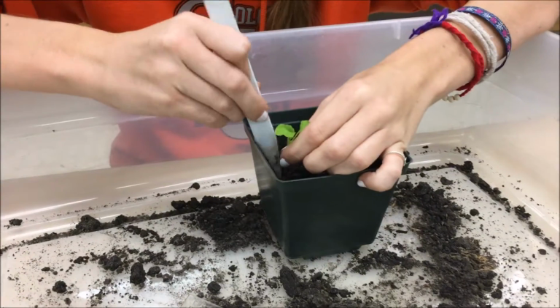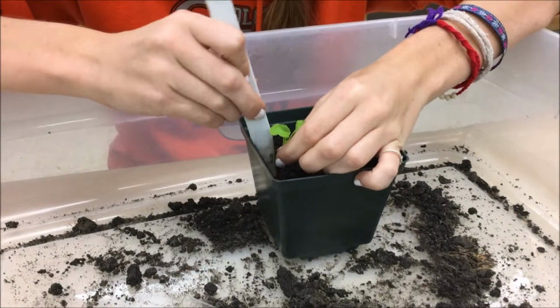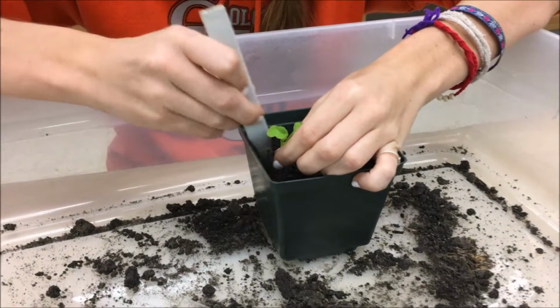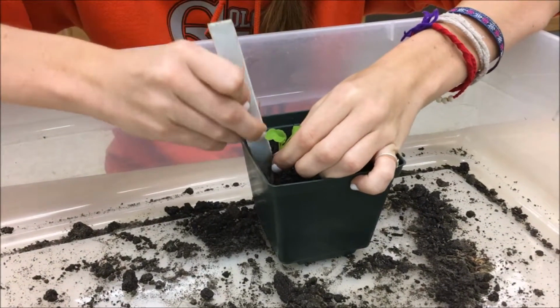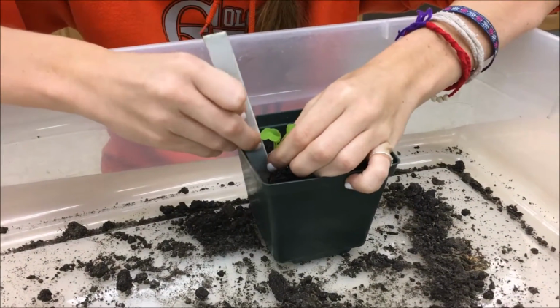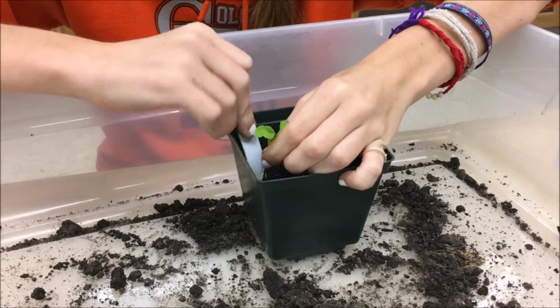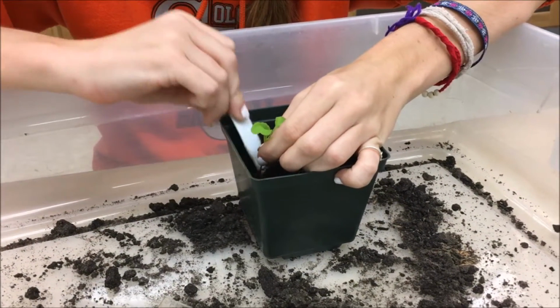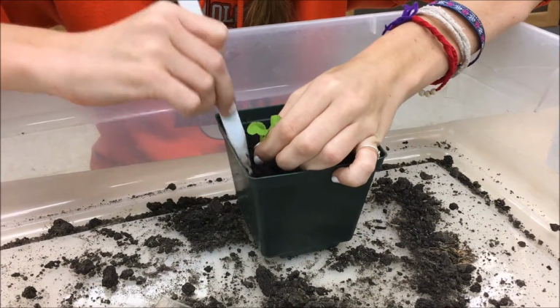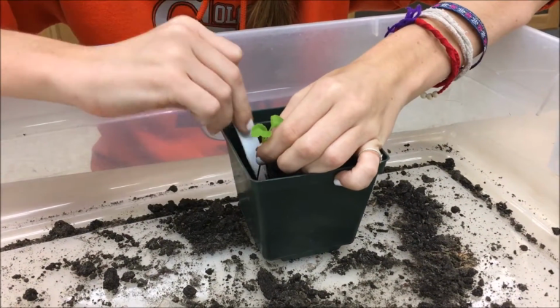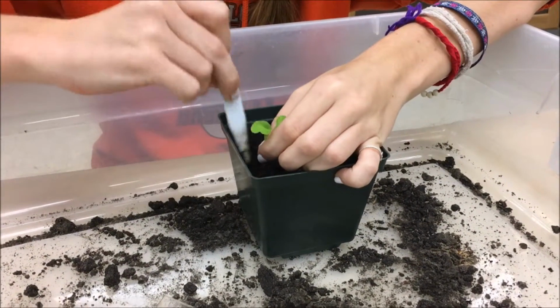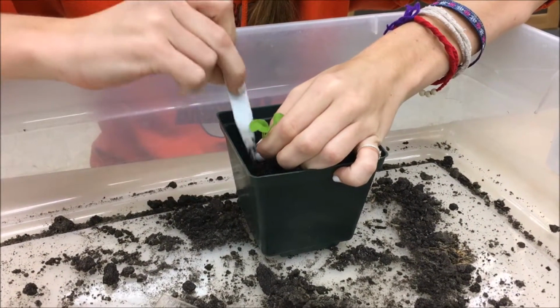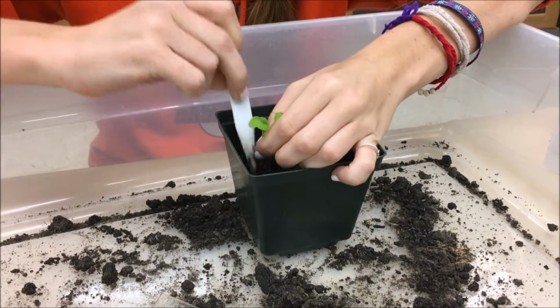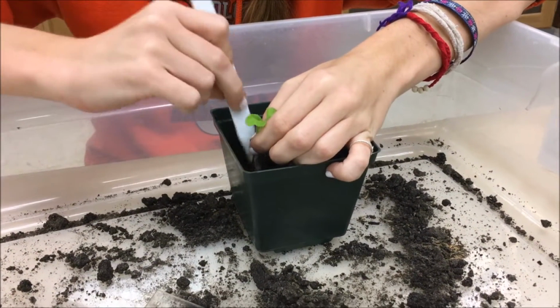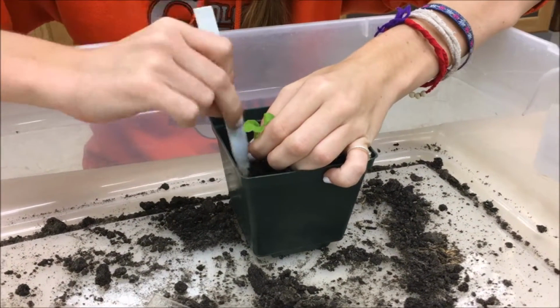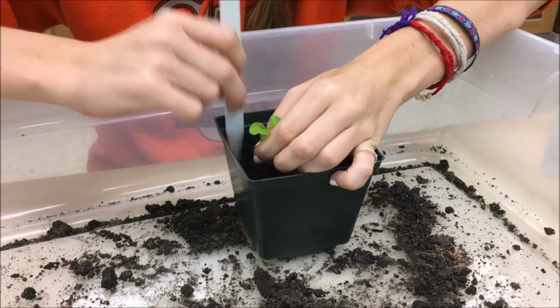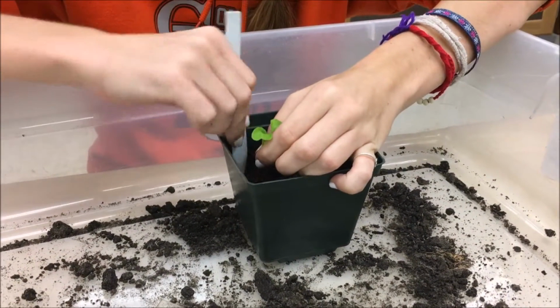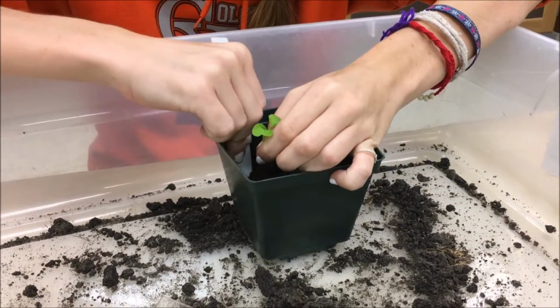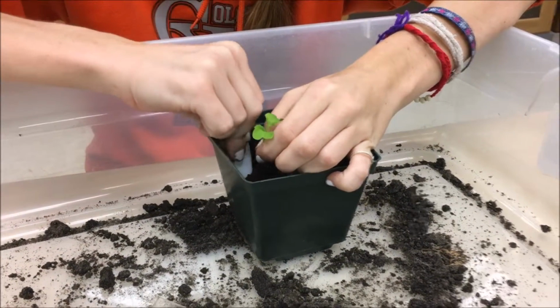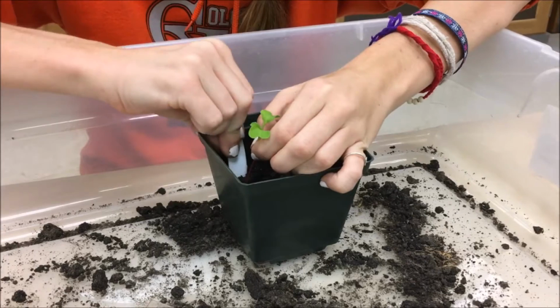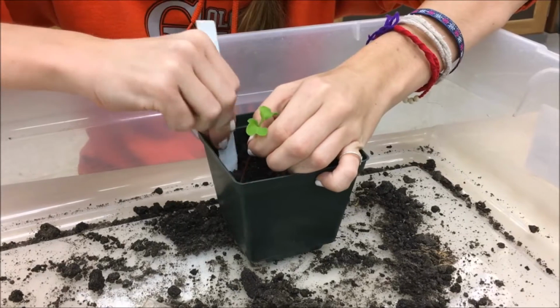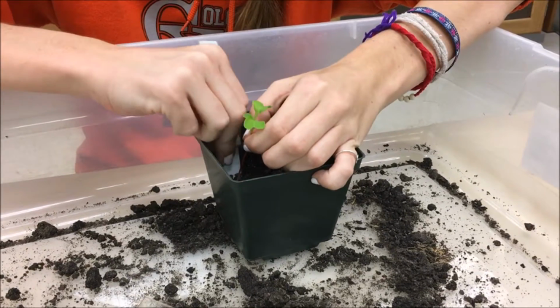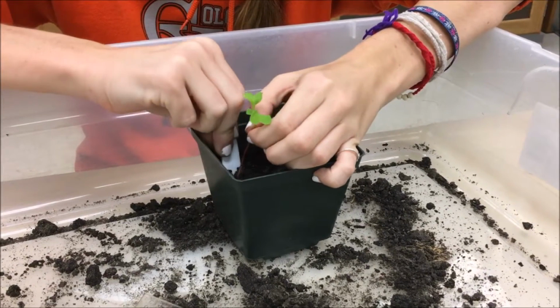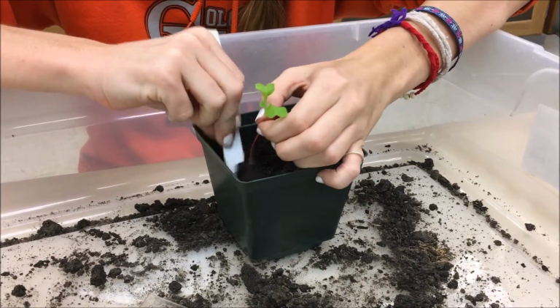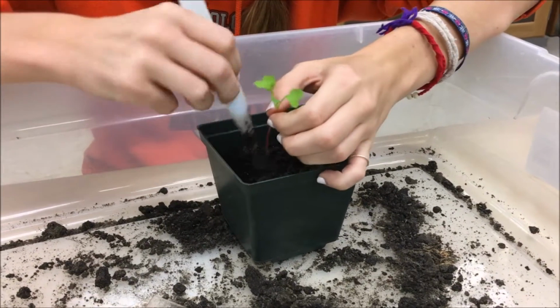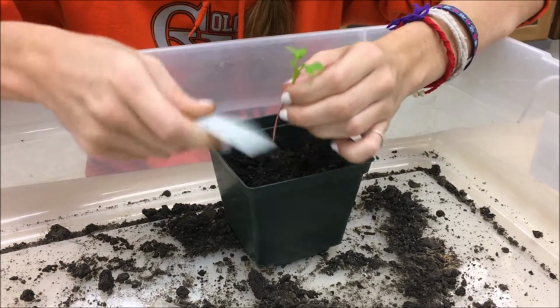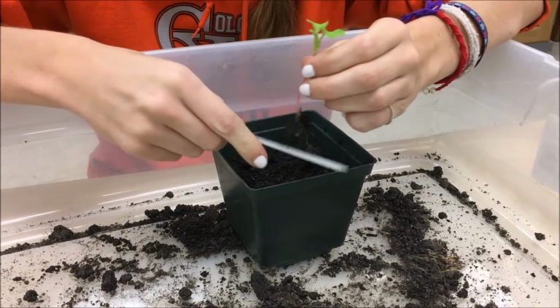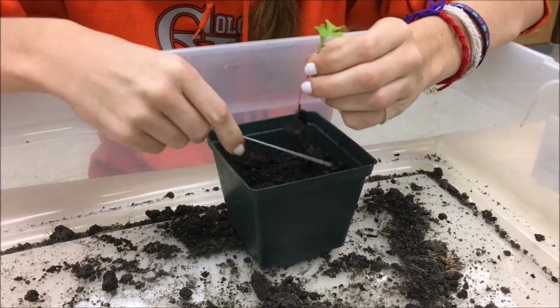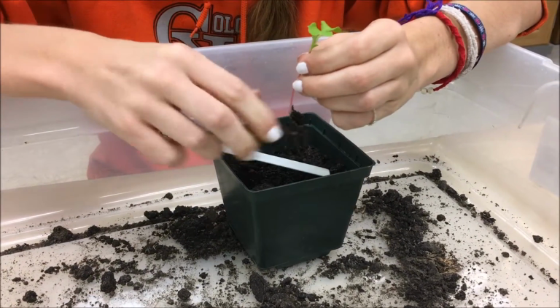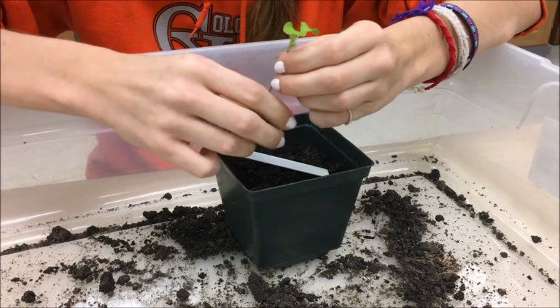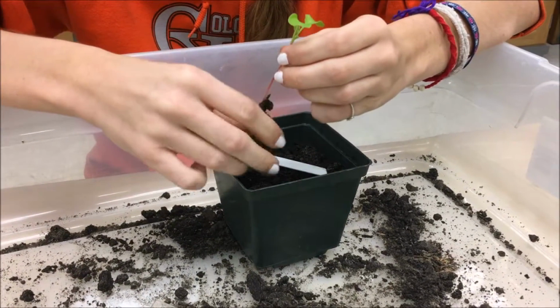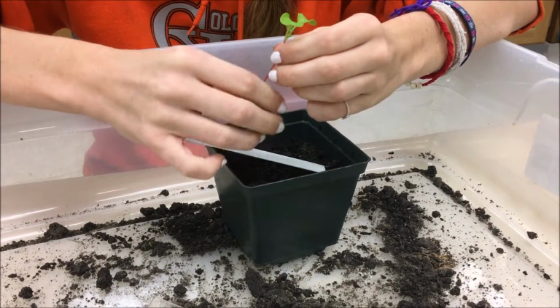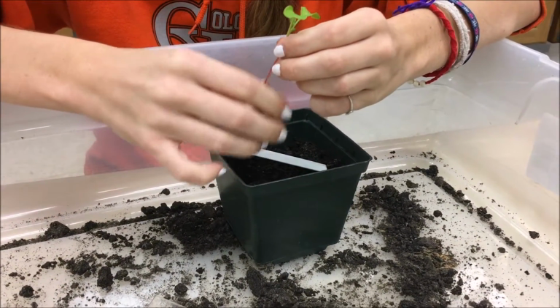On the 6th, 10th, 15th, and 20th day after planting, we measured each plant for growth in centimeters using a standard ruler.